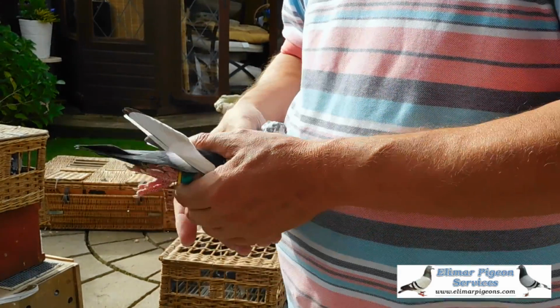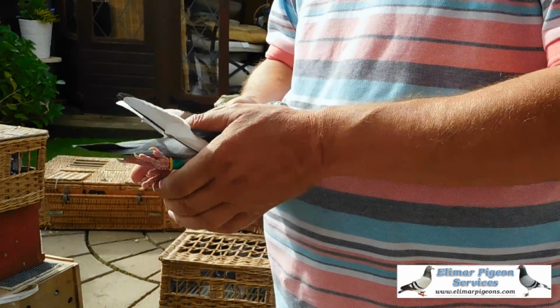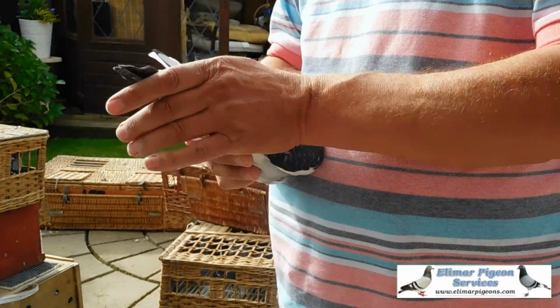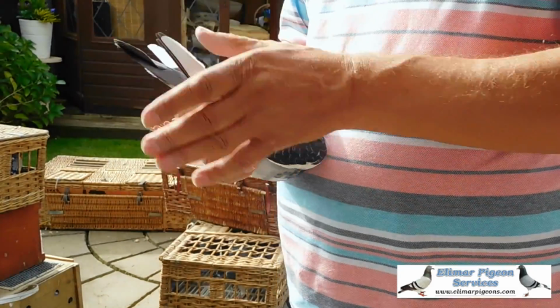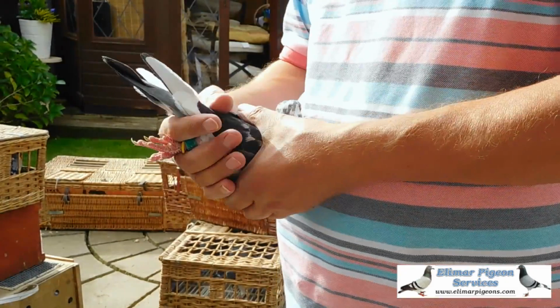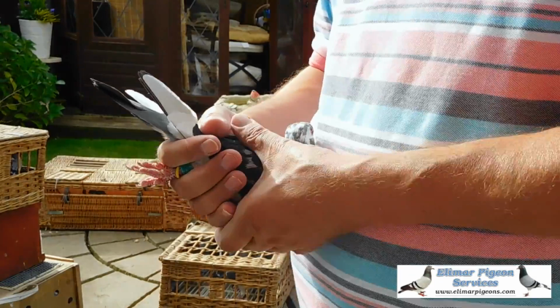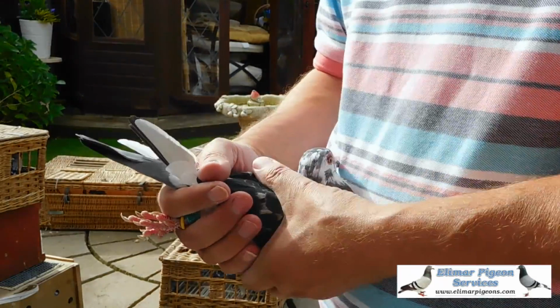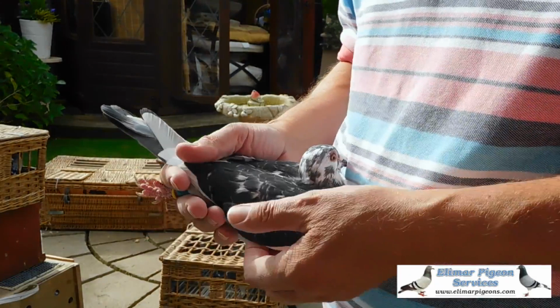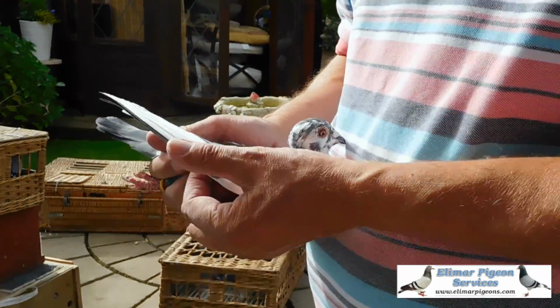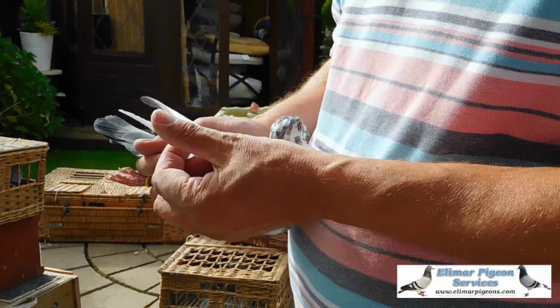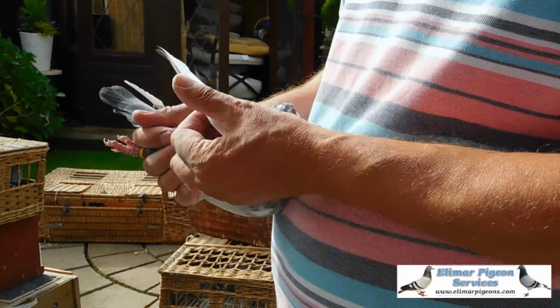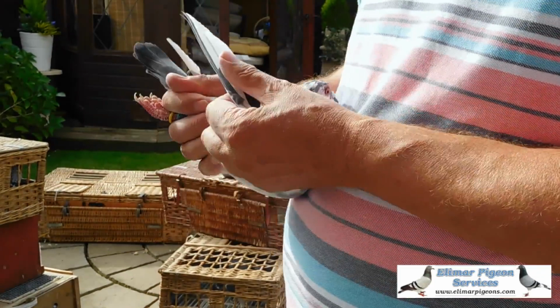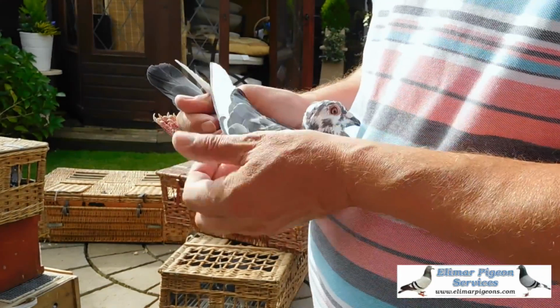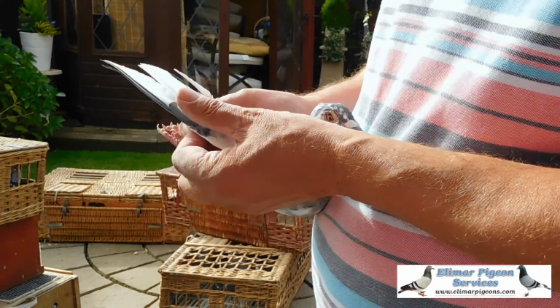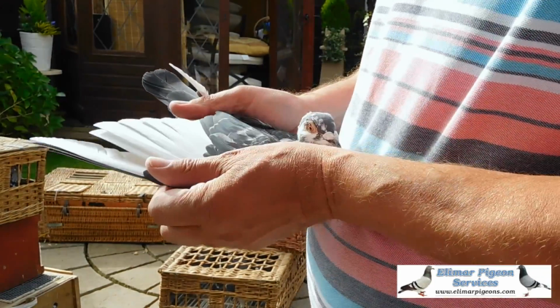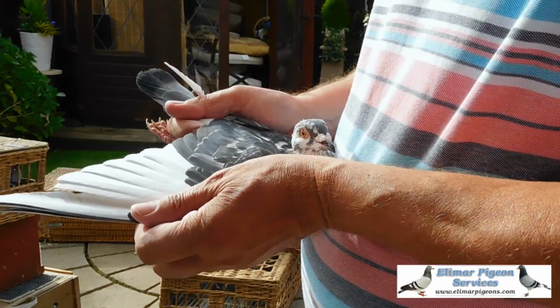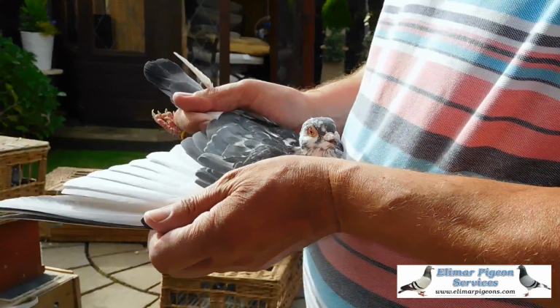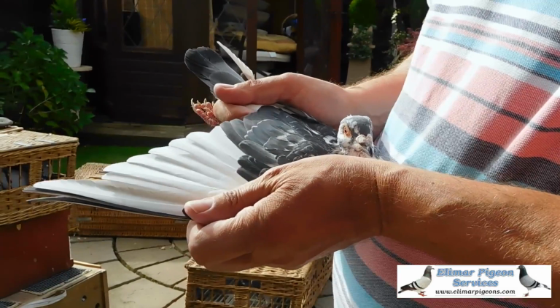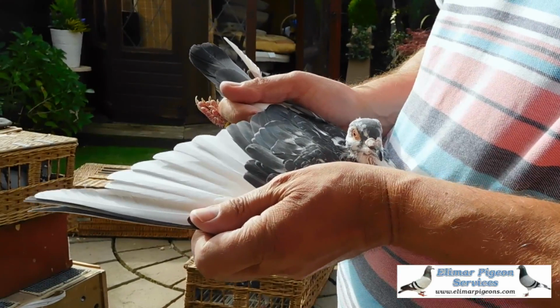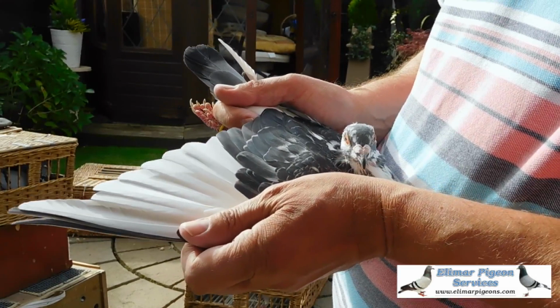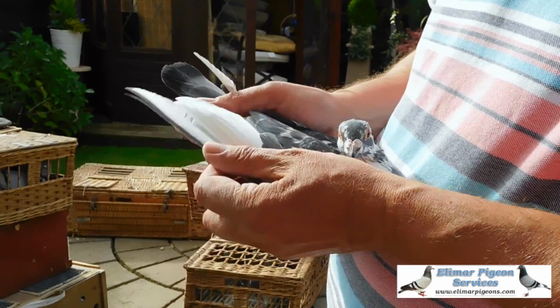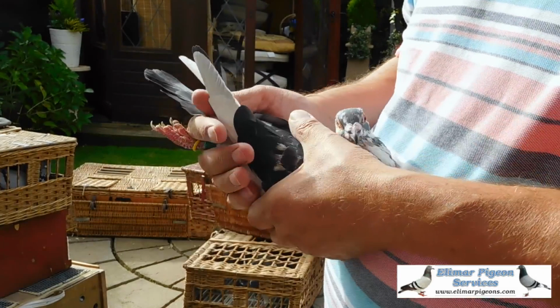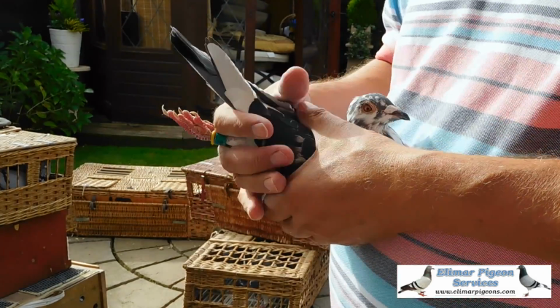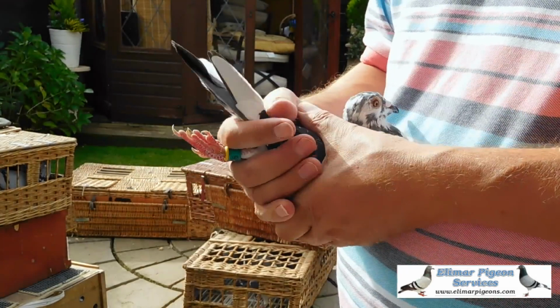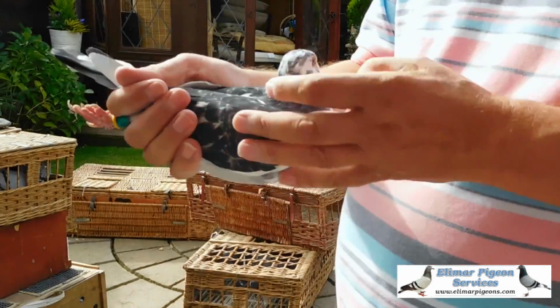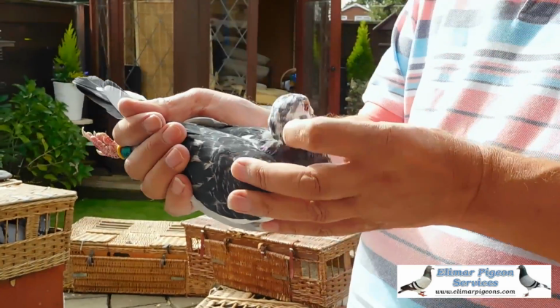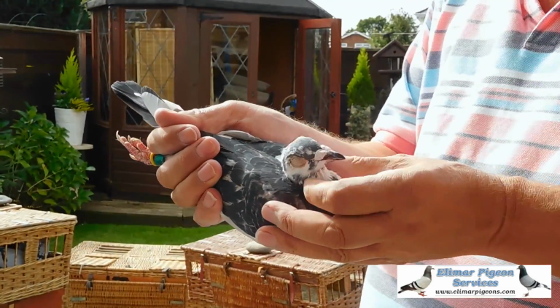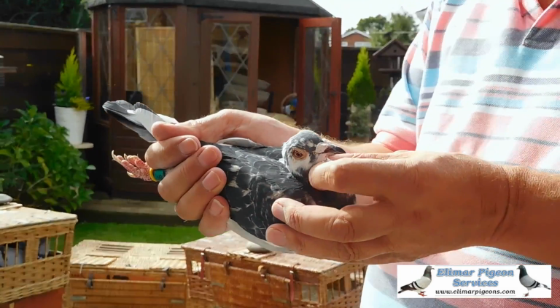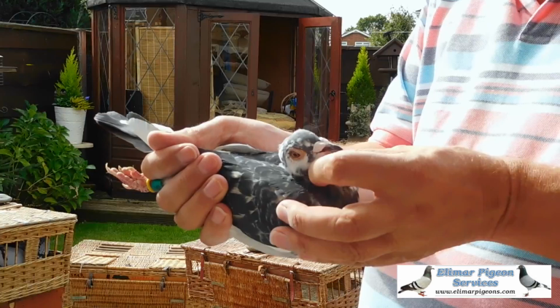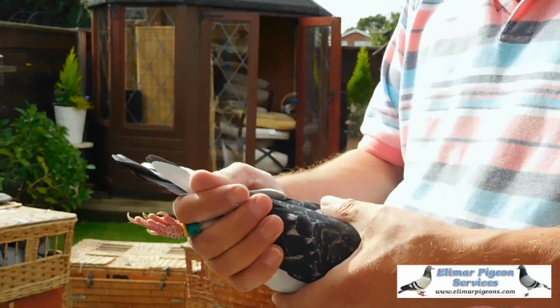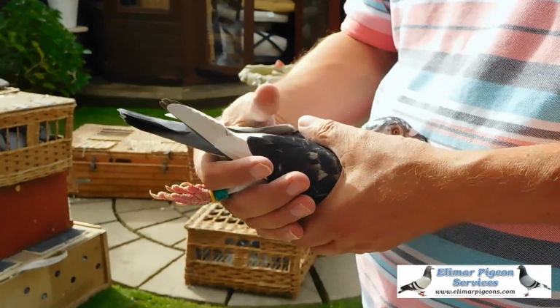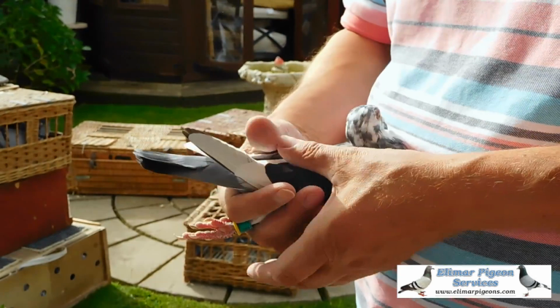You'll probably get its colour from the Janardens side. Fly all day distance pigeon type of wing. Solid.